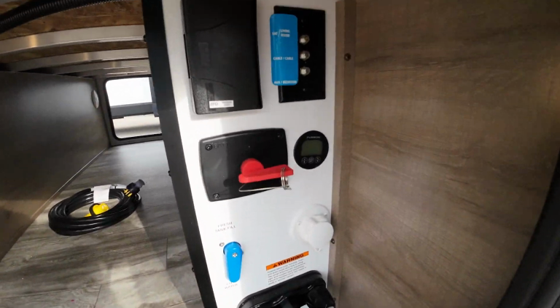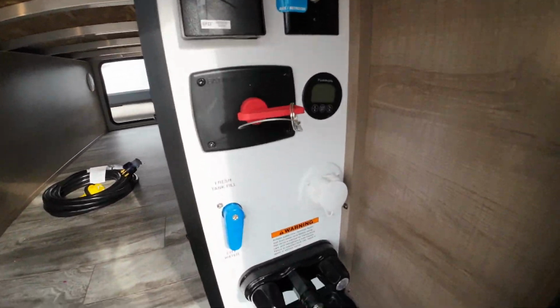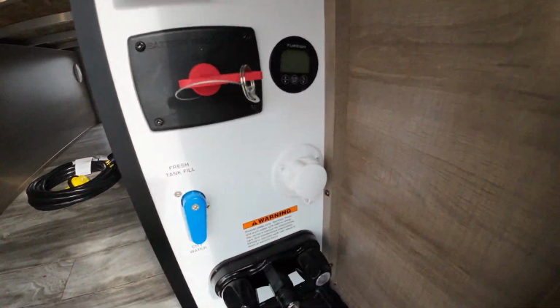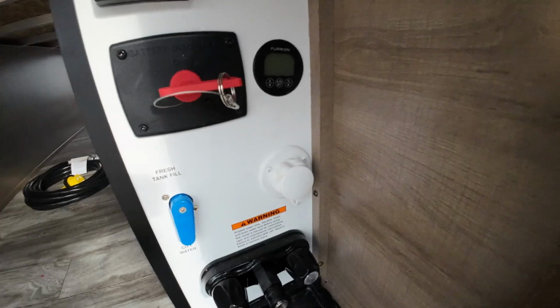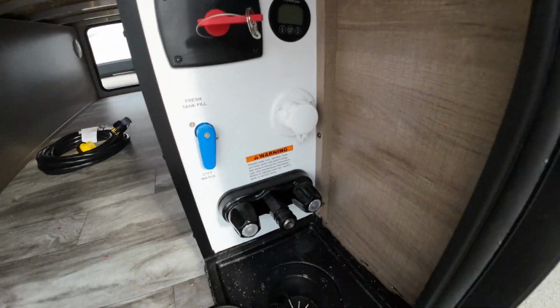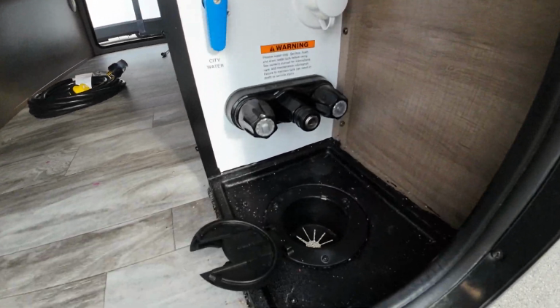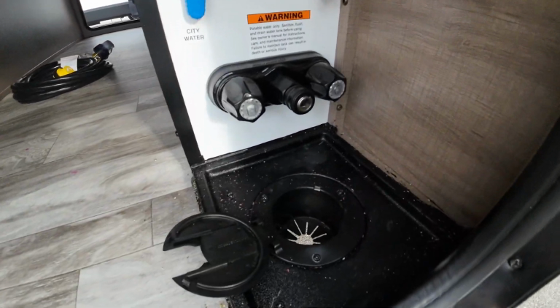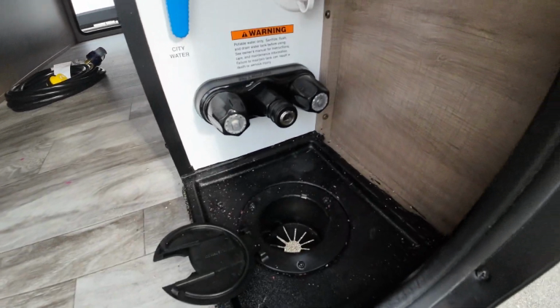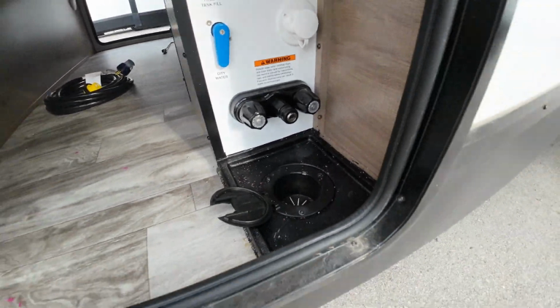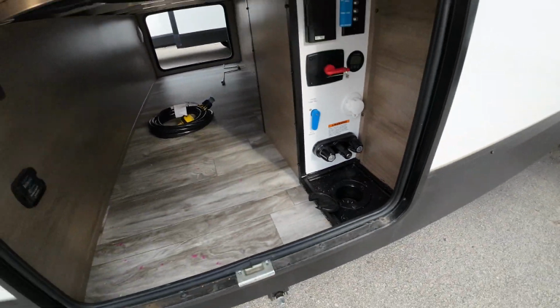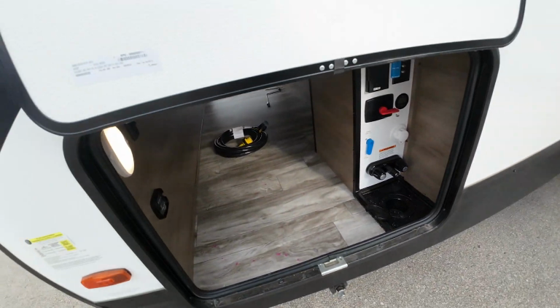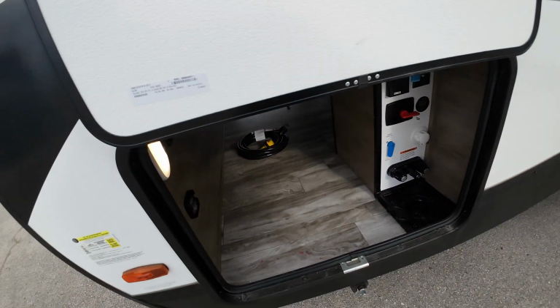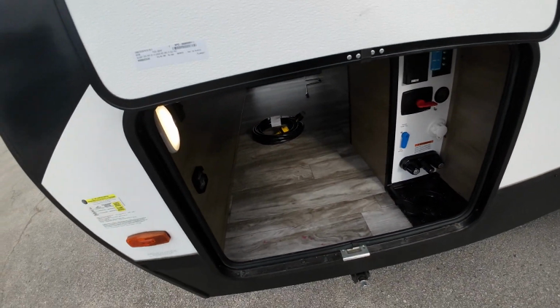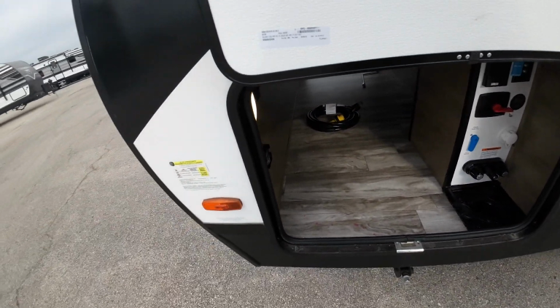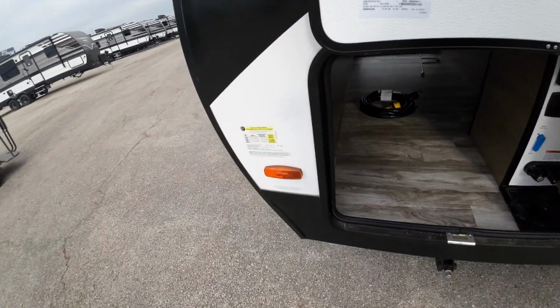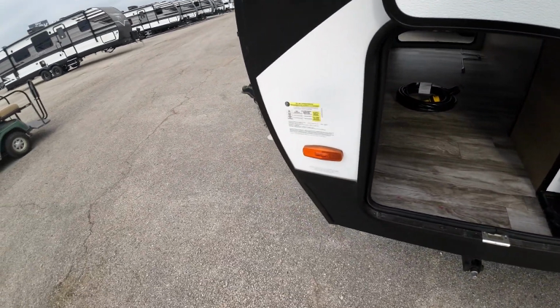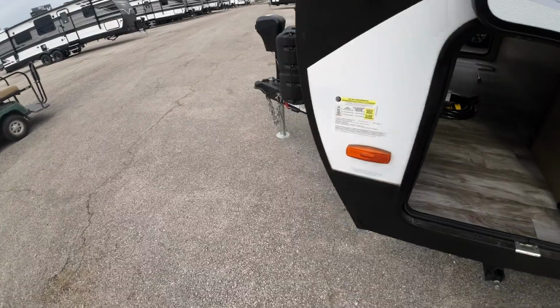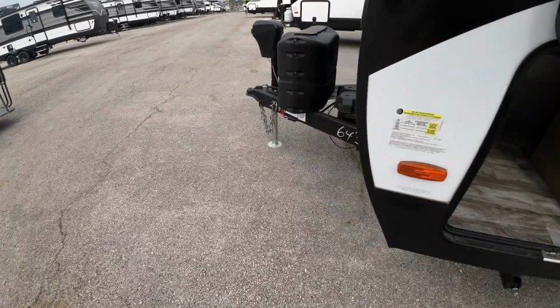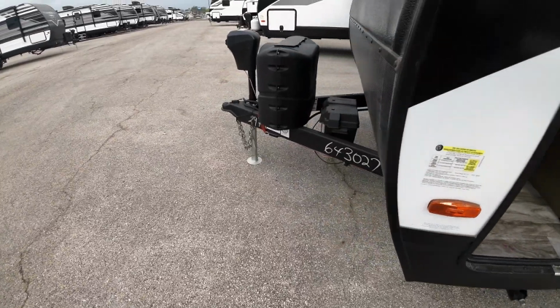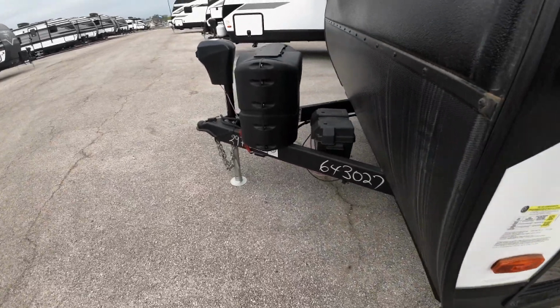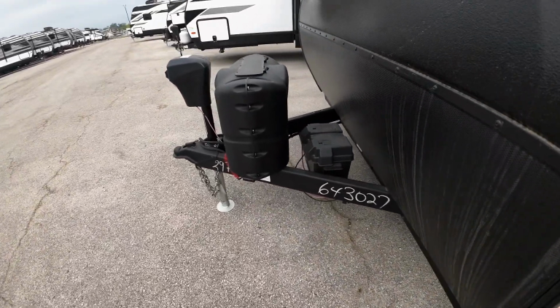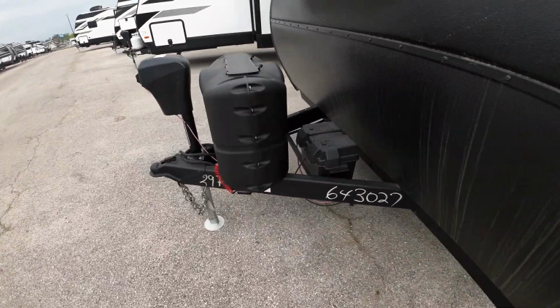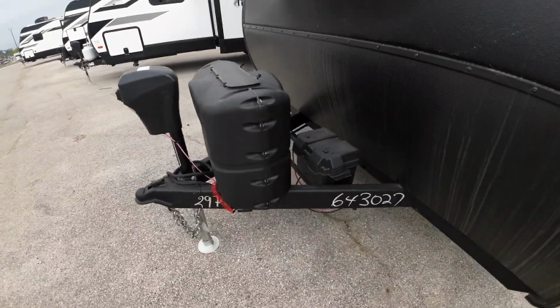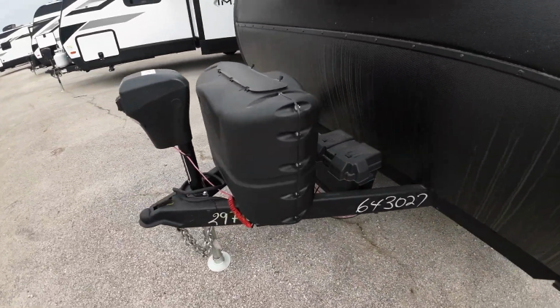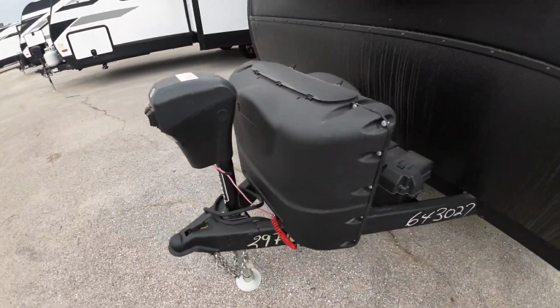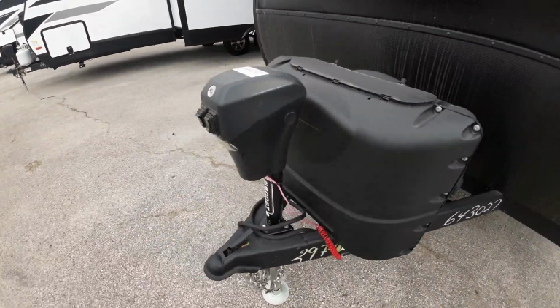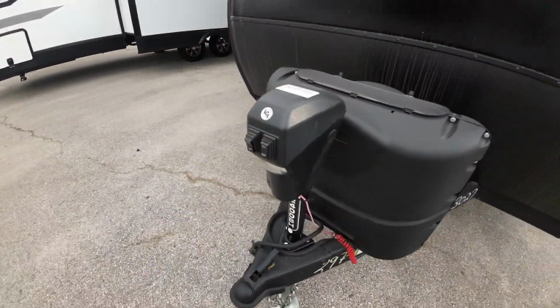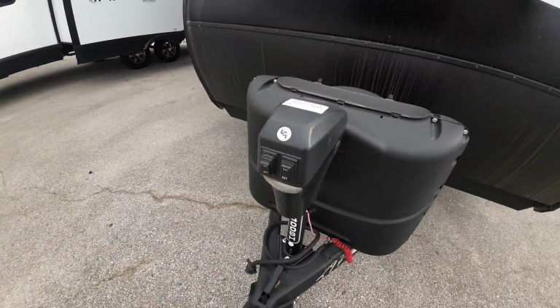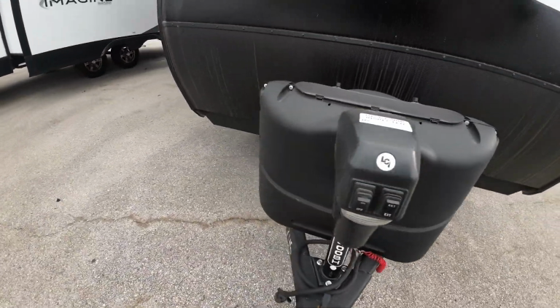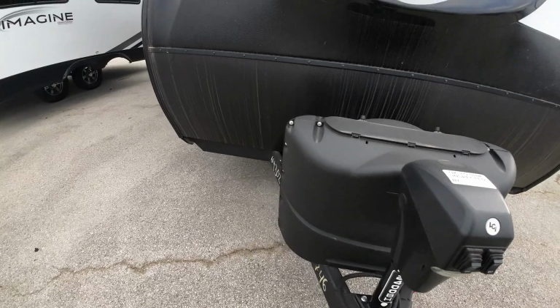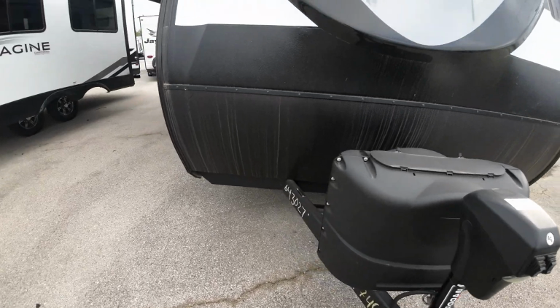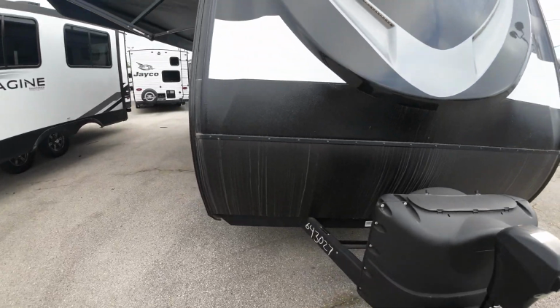Battery cutoff, solar intake, hot and cold running water there for outside shower. We'll fill up your propane tanks for you. It comes with one battery — you can add a second if you like for a couple hundred bucks.